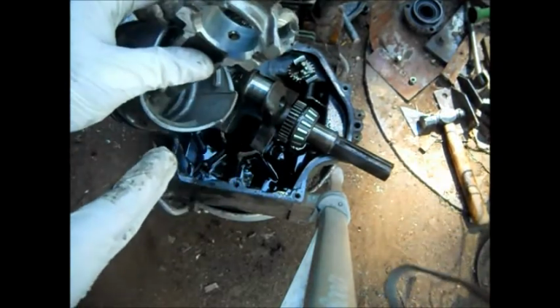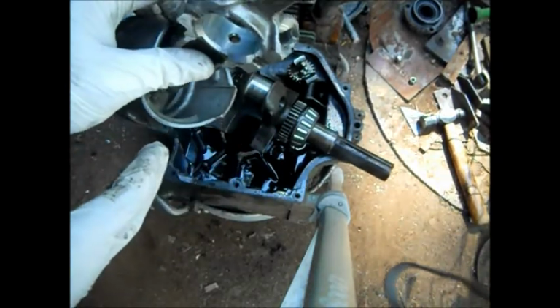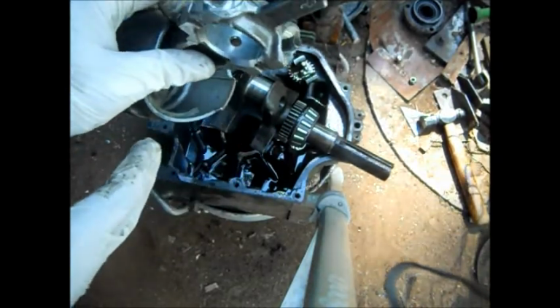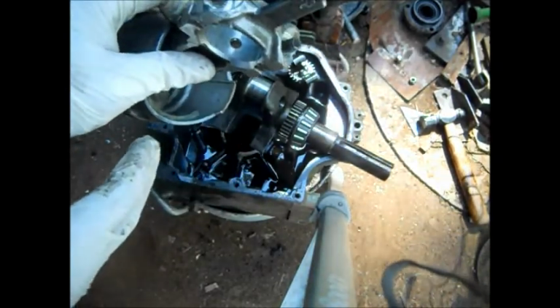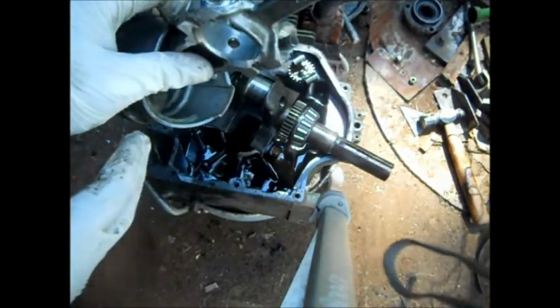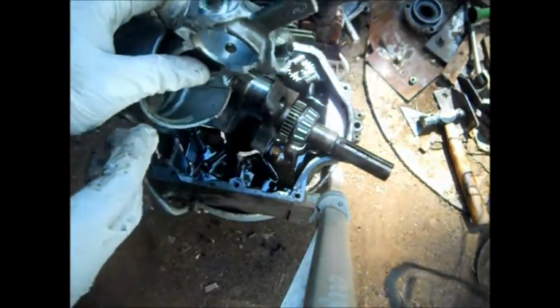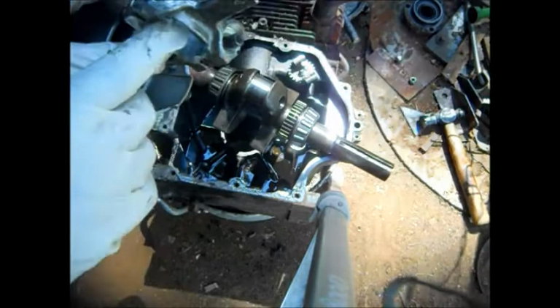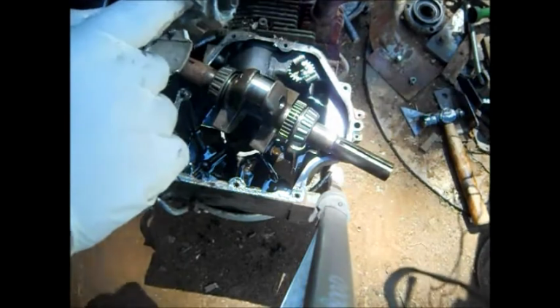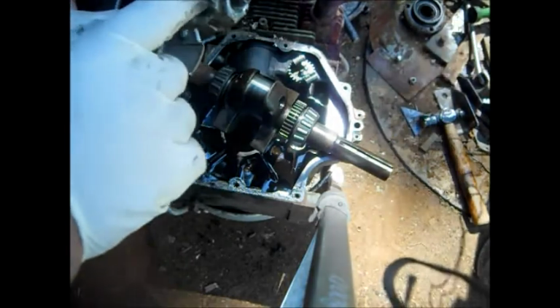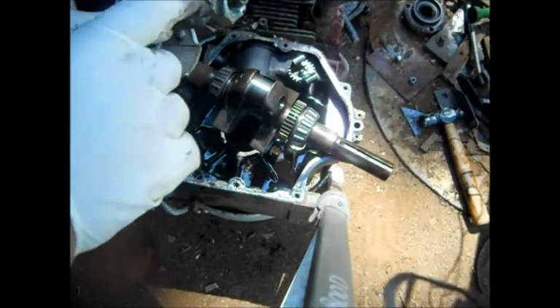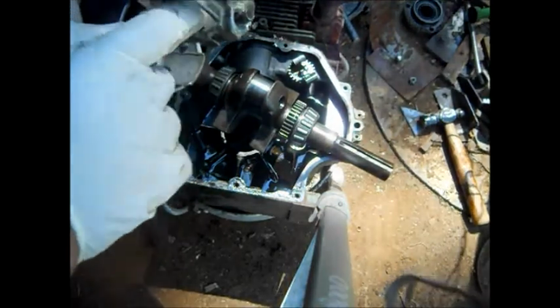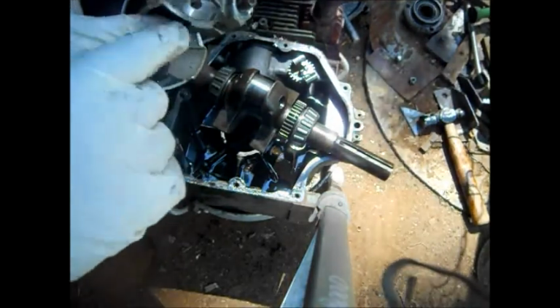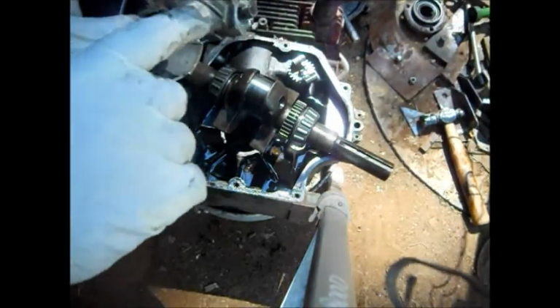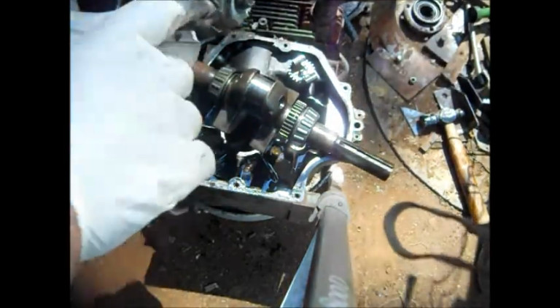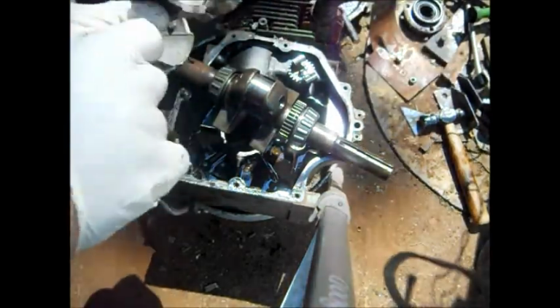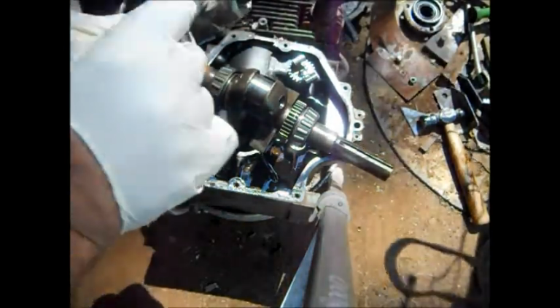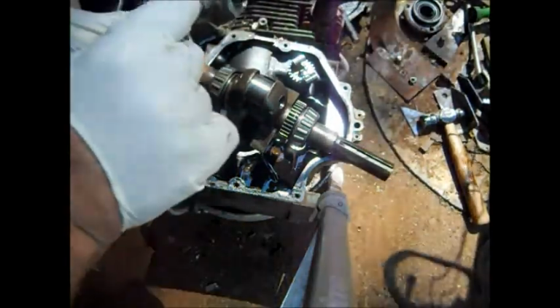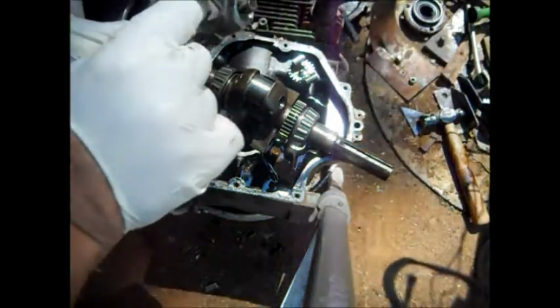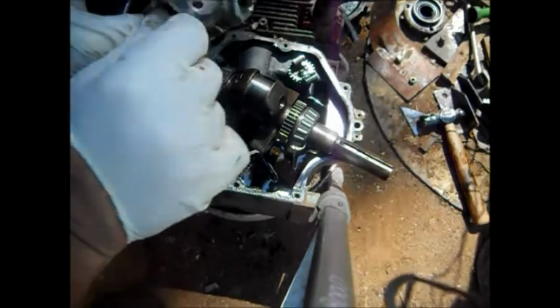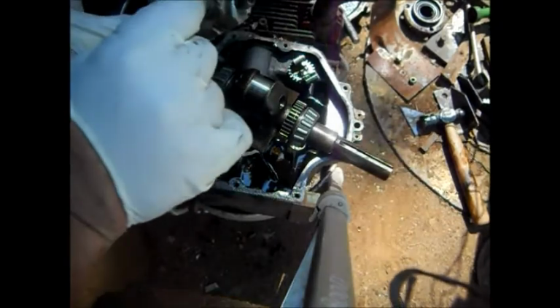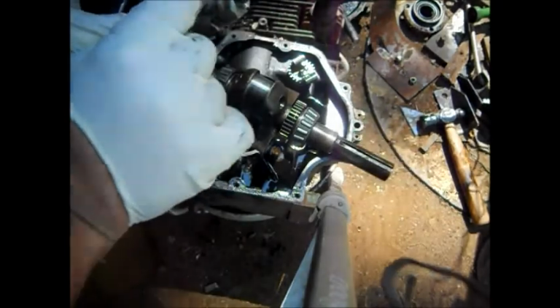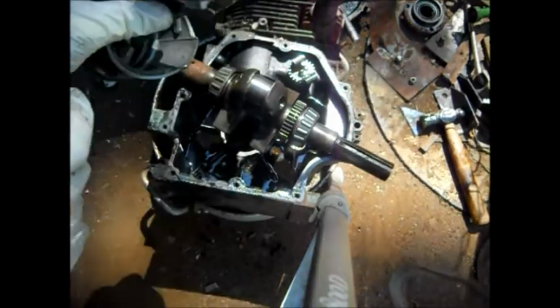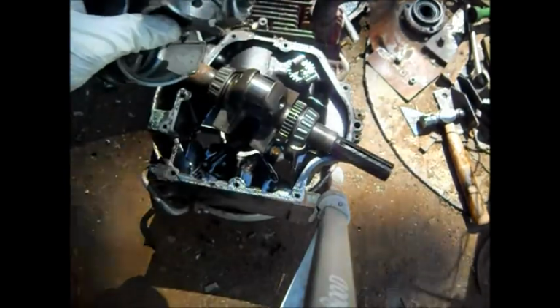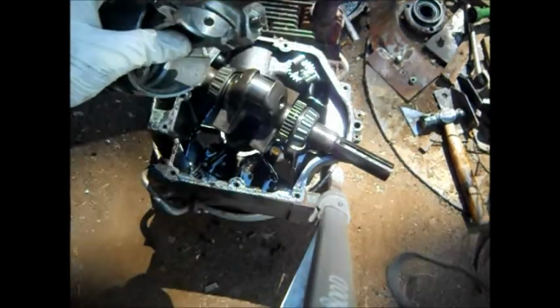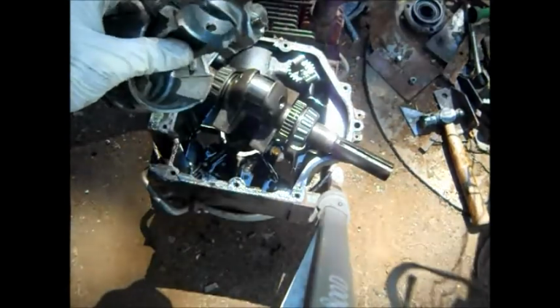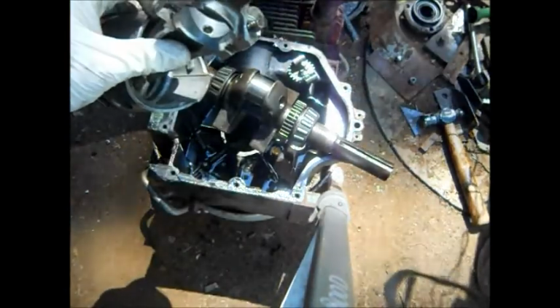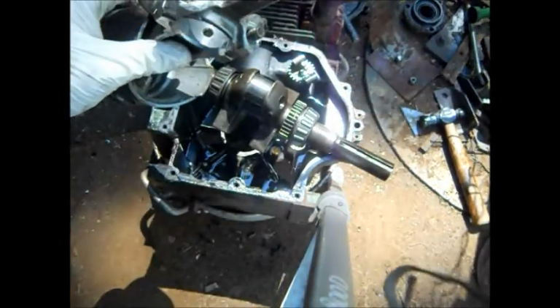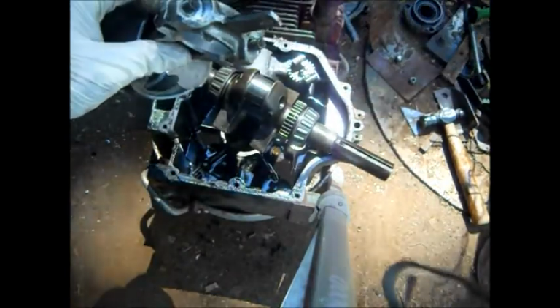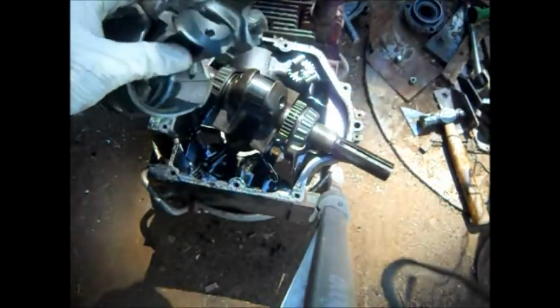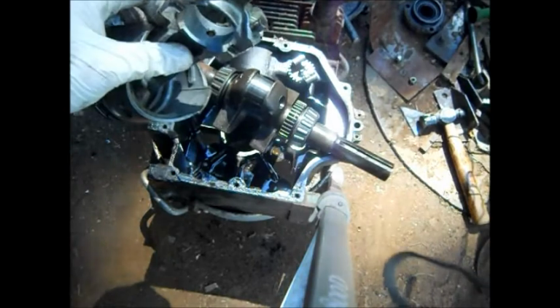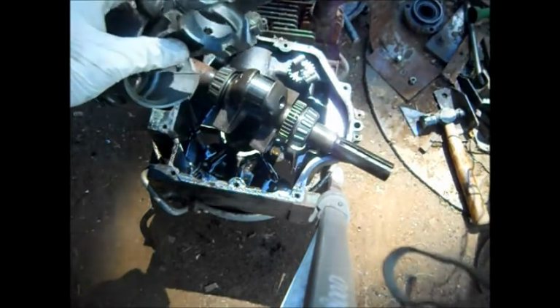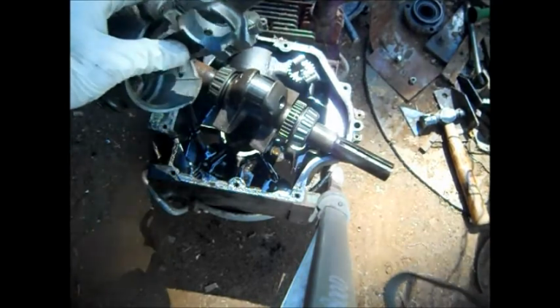I just thought I'd make this and post it in case somebody runs into this. That oil hole should be chamfered — that means the edges are radiused. You shouldn't reach there with your finger and feel a sharp edge of metal. It's just going to wear and put metal — the aluminum onto the metal crankshaft.